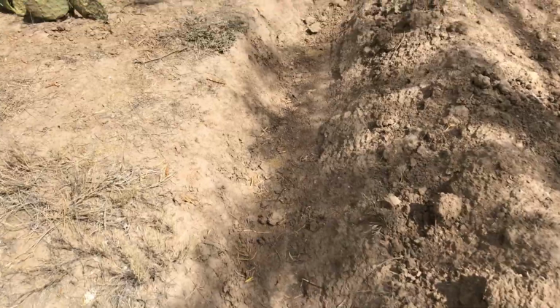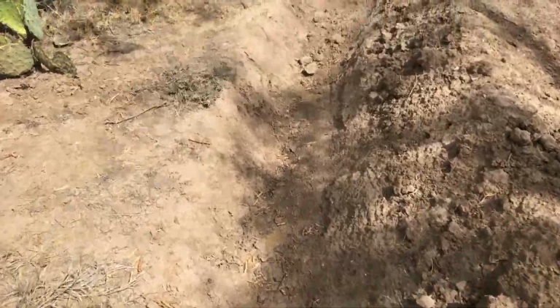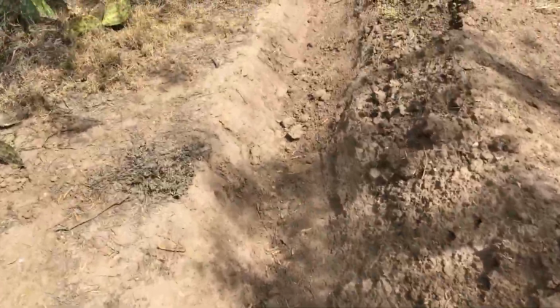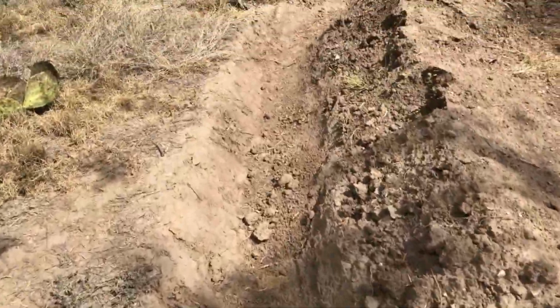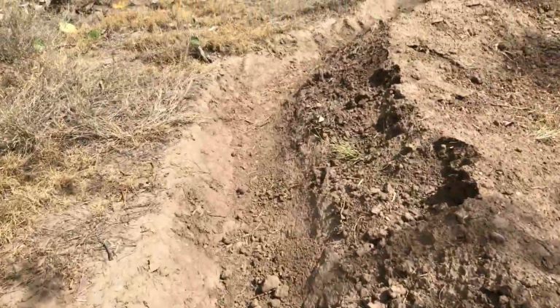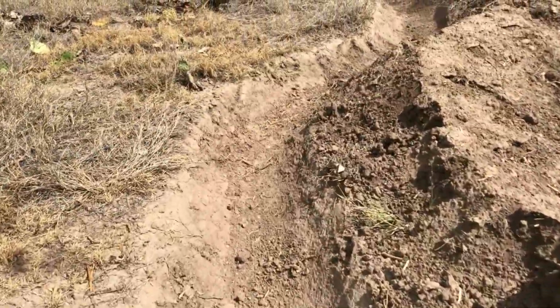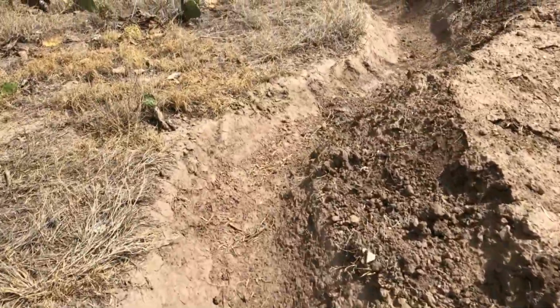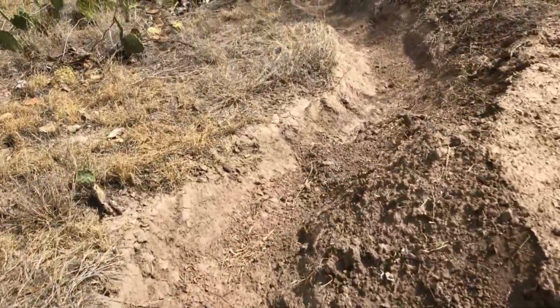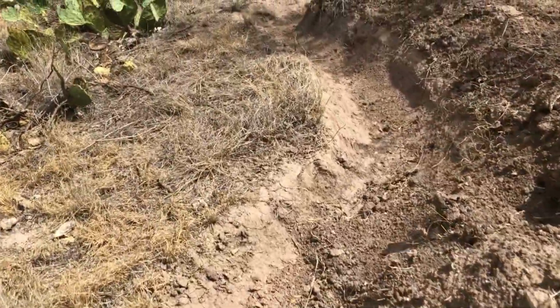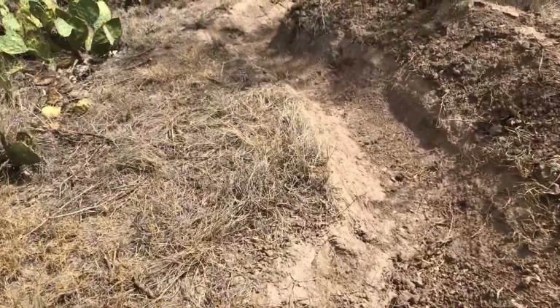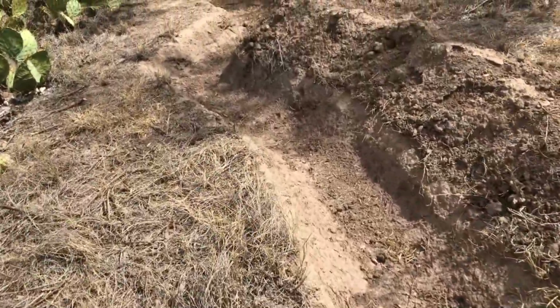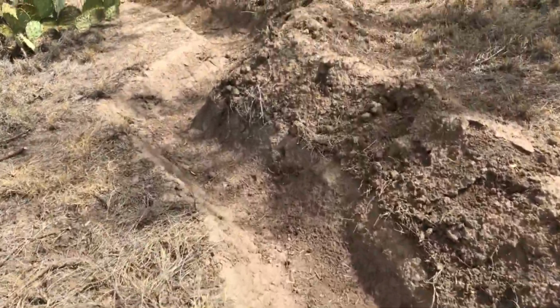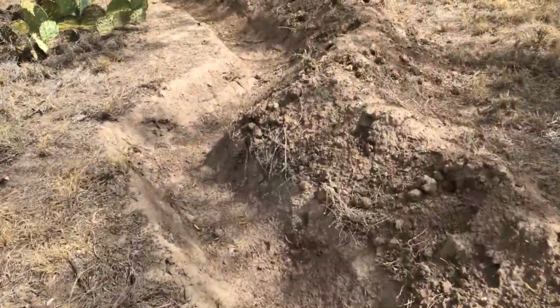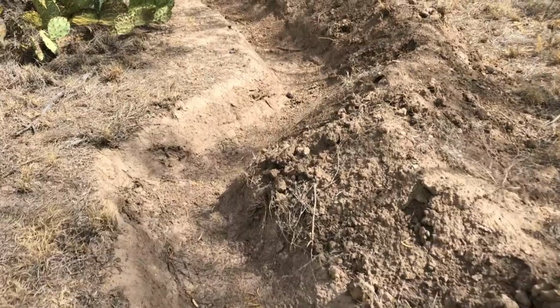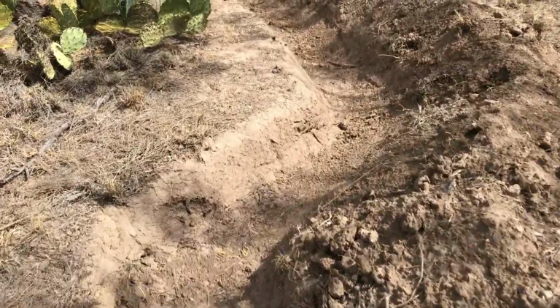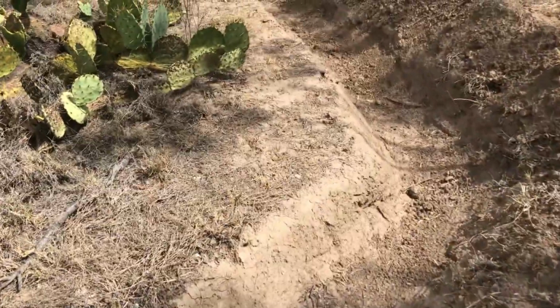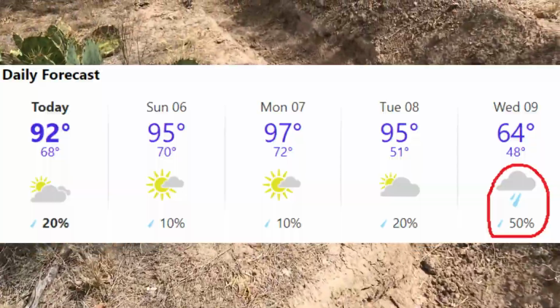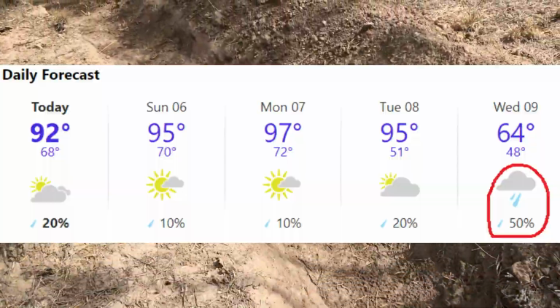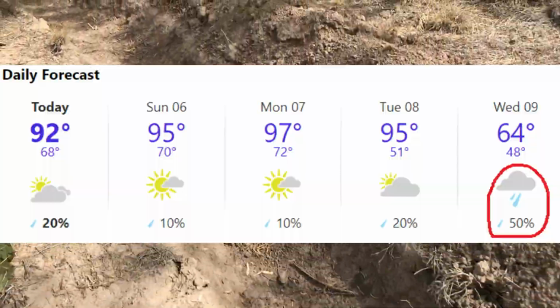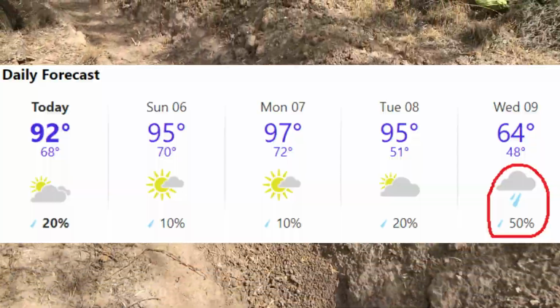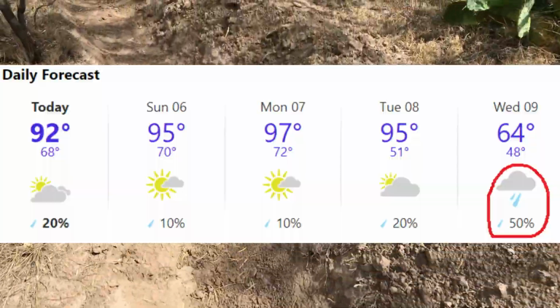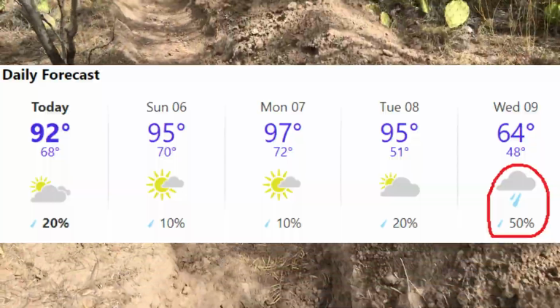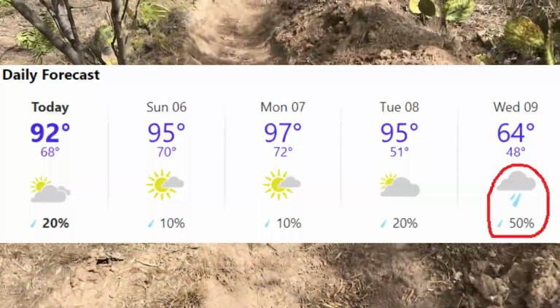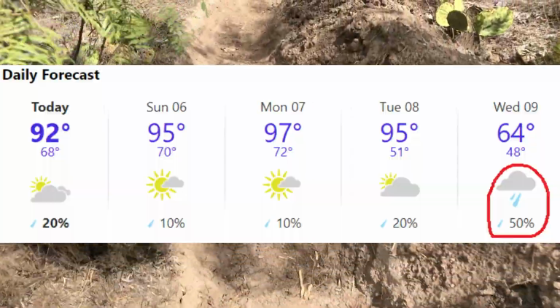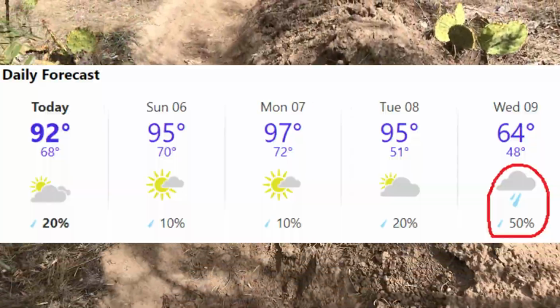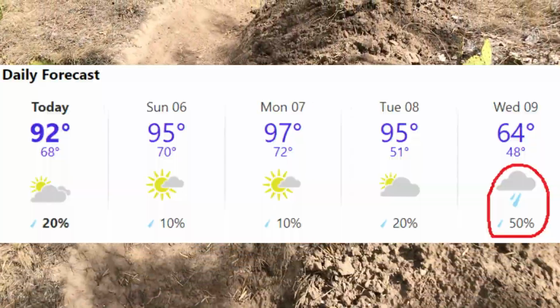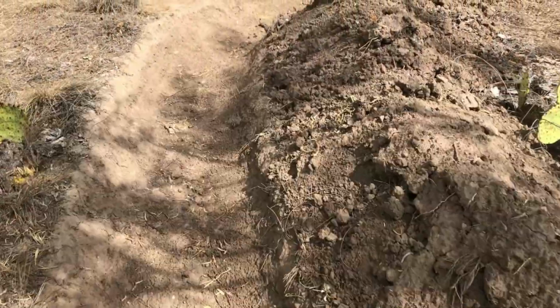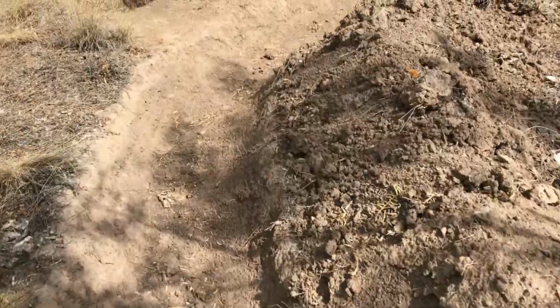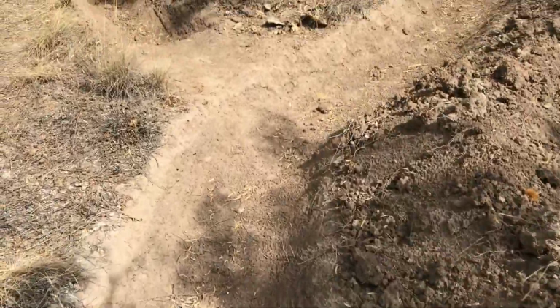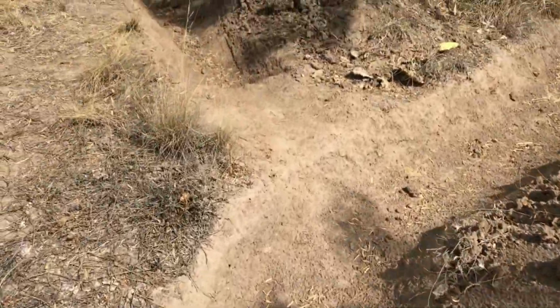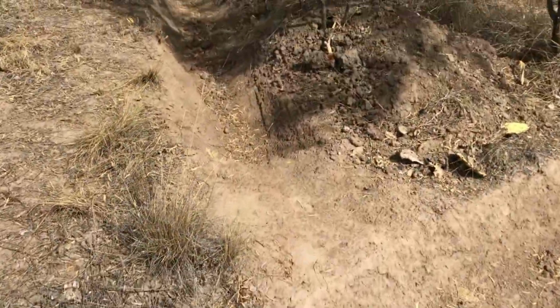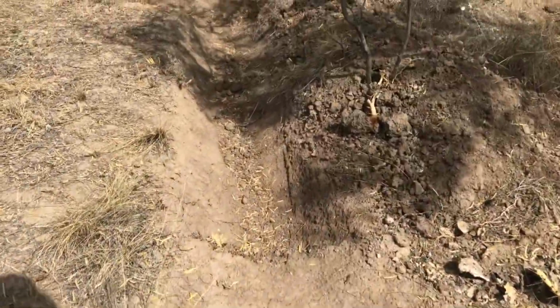Hello. It's Labor Day weekend and I've got three days off. We've got a pretty good chance of rain later this week, so I'm gonna try to work on my swell project here.